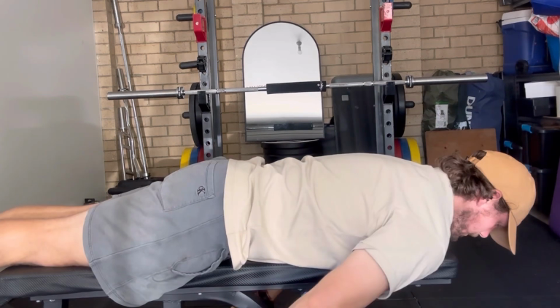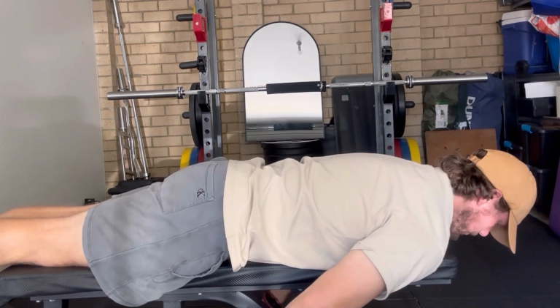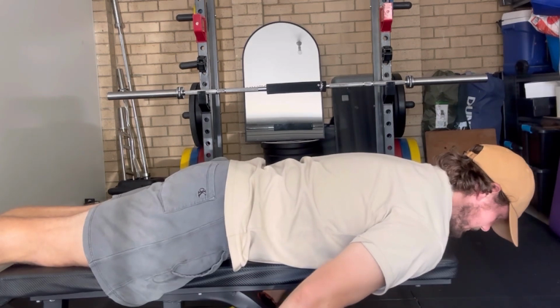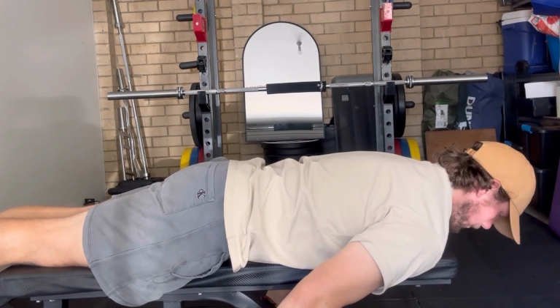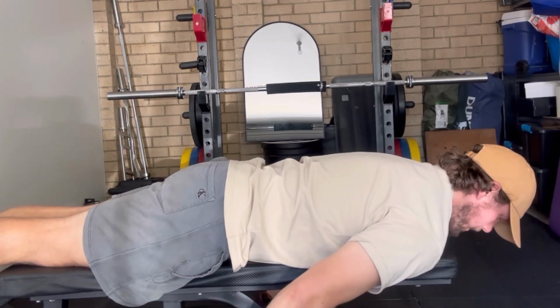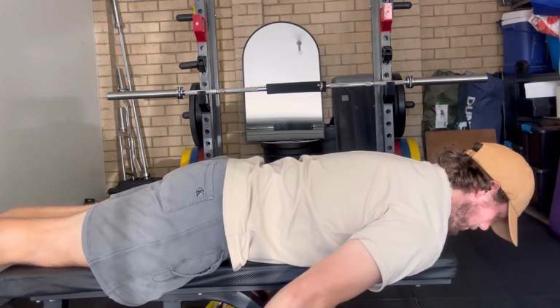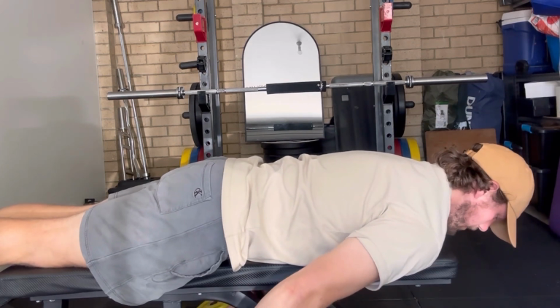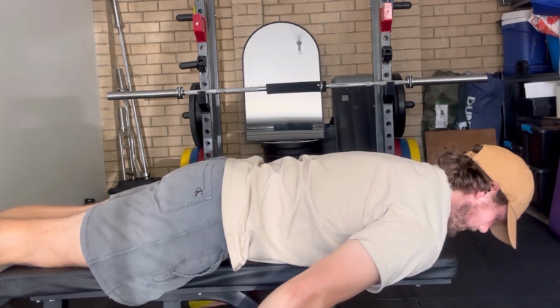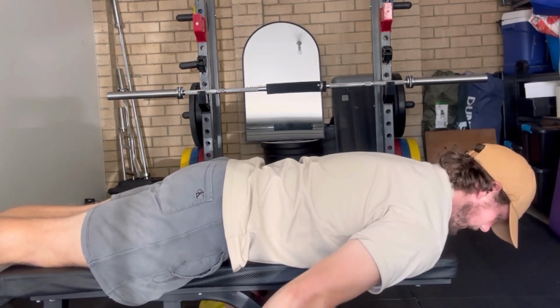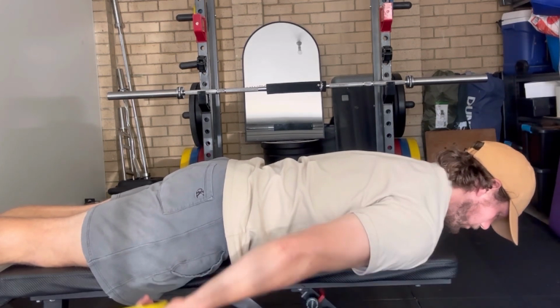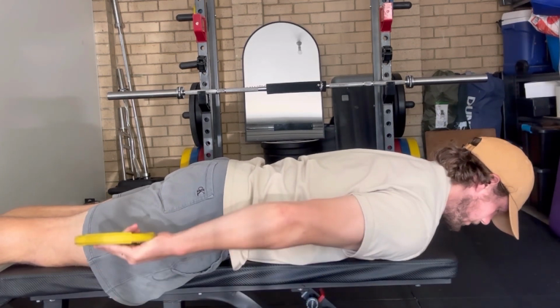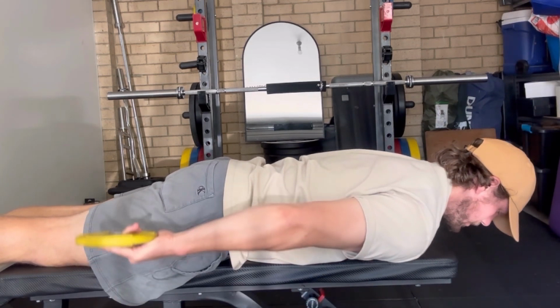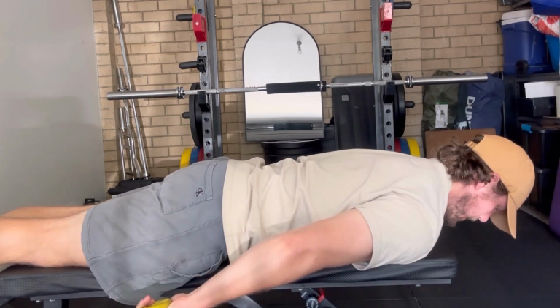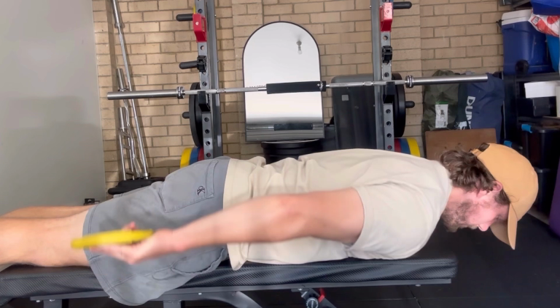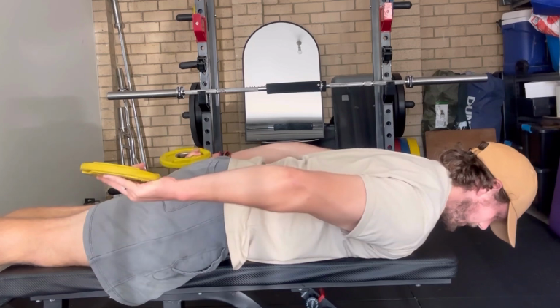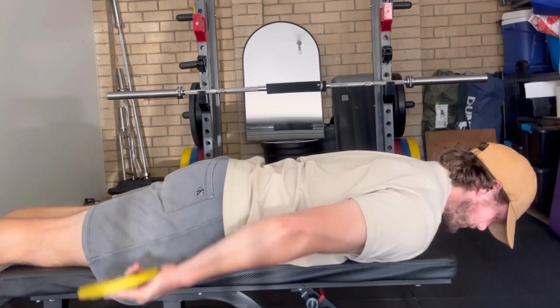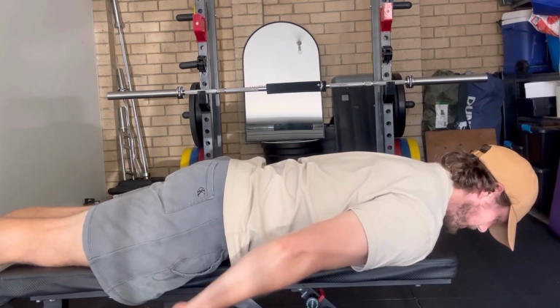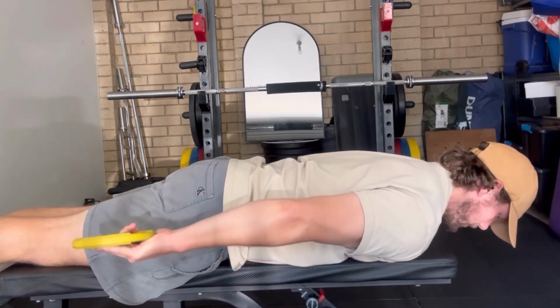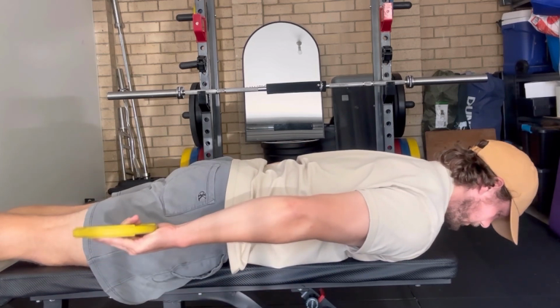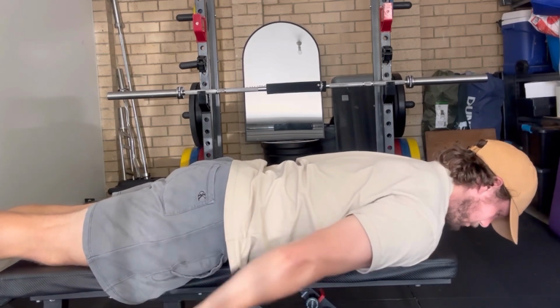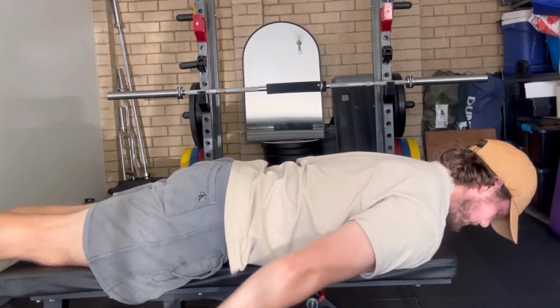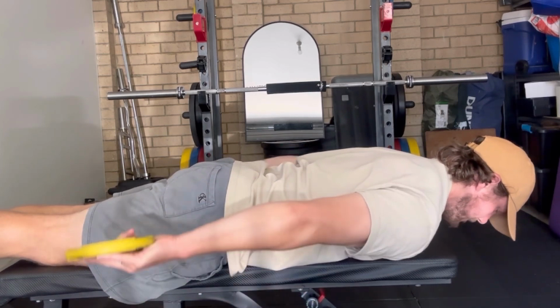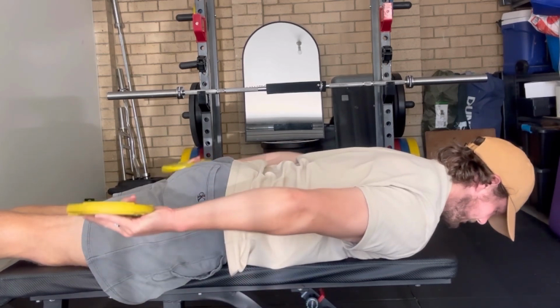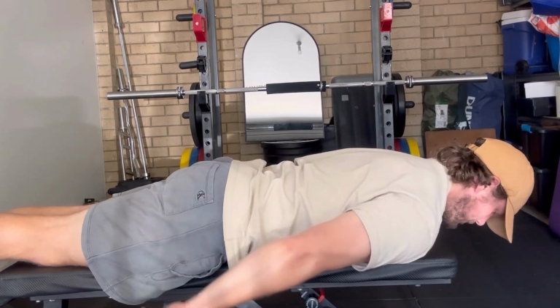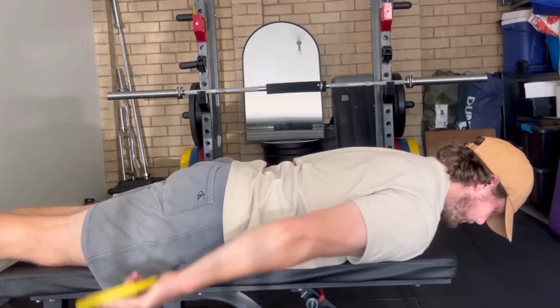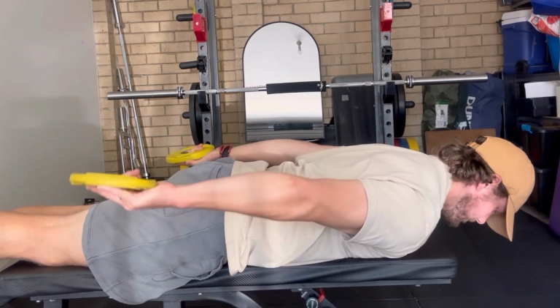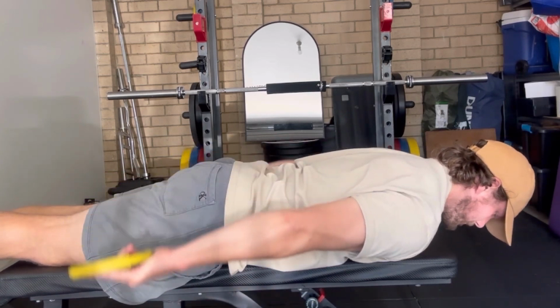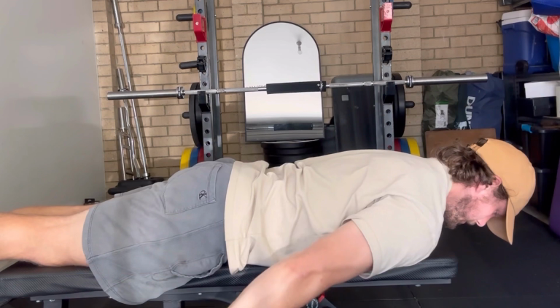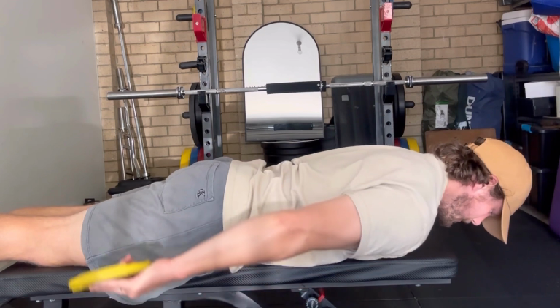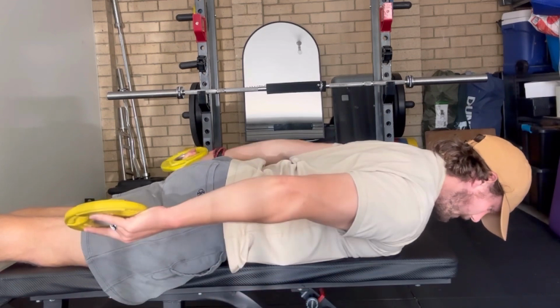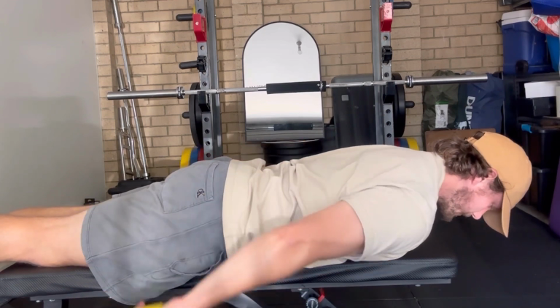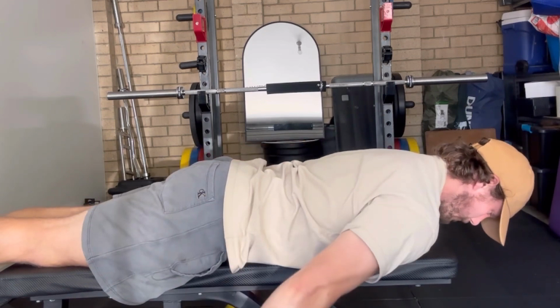You do want to start body weight, but you can add load and it will make it harder. Just light dumbbells or light plates. And max out the rep range.